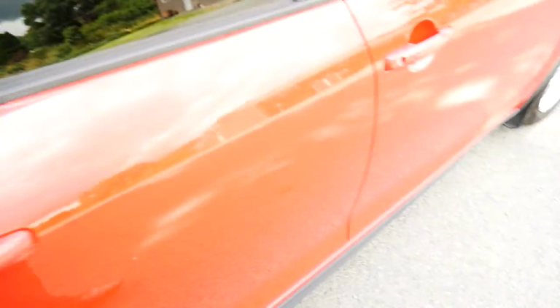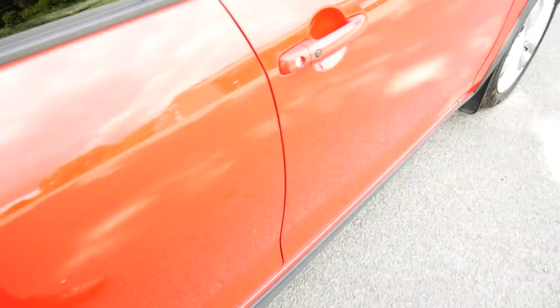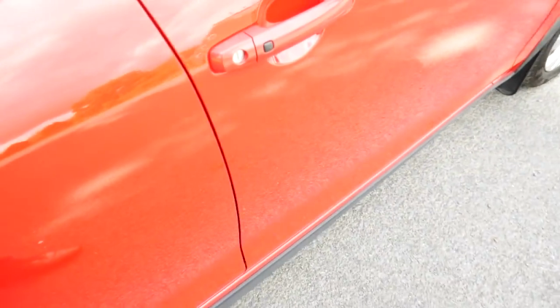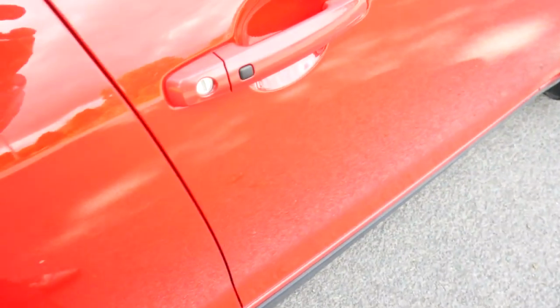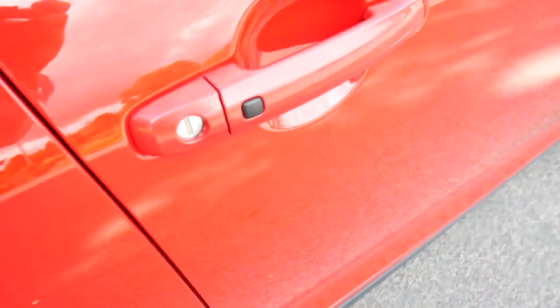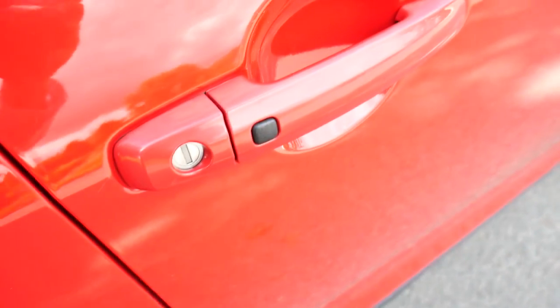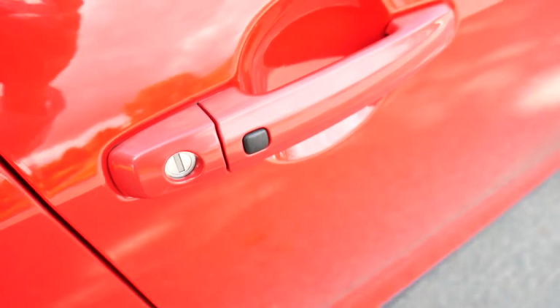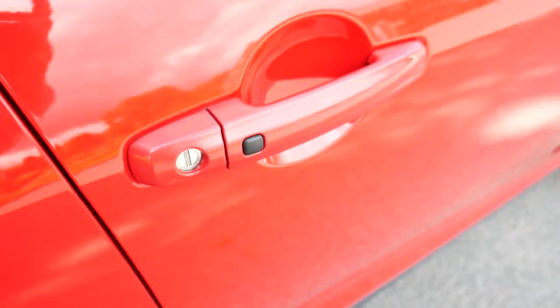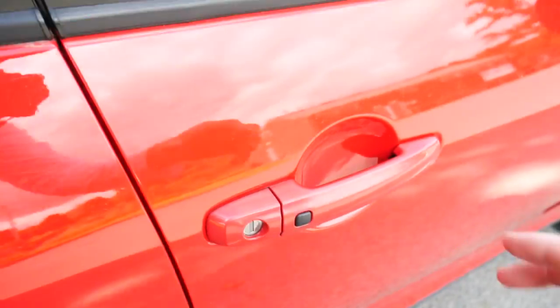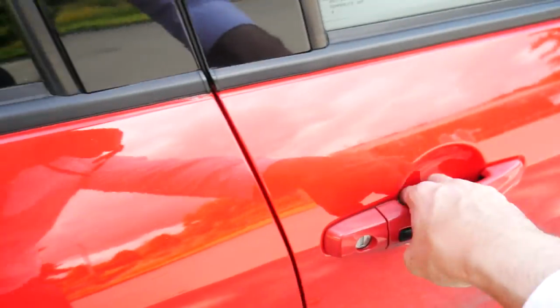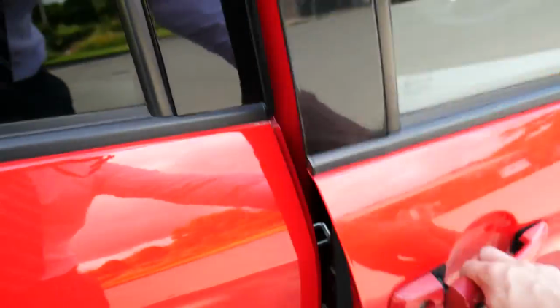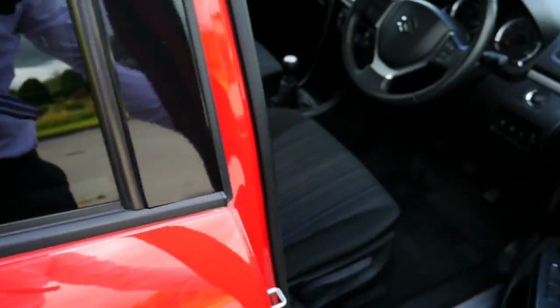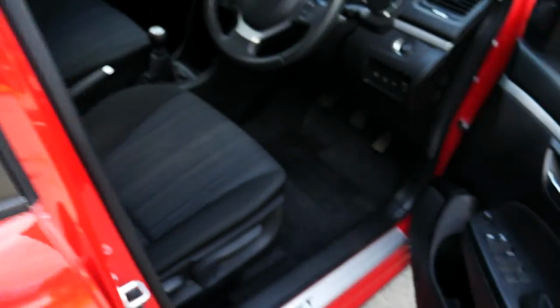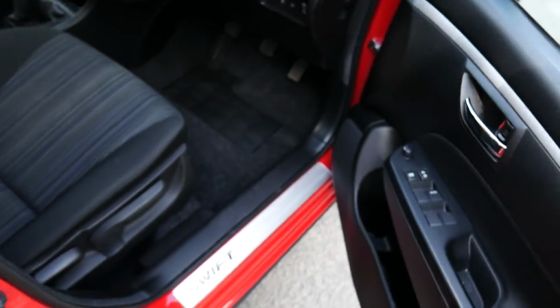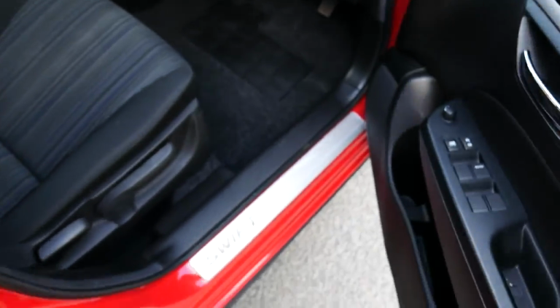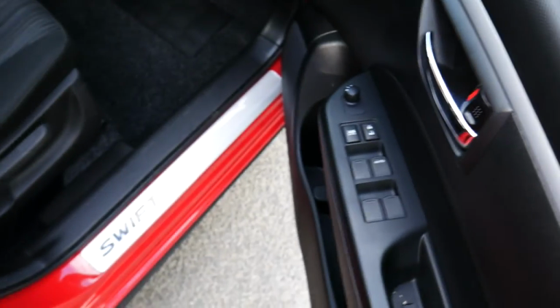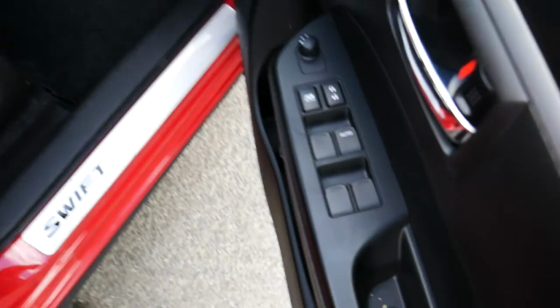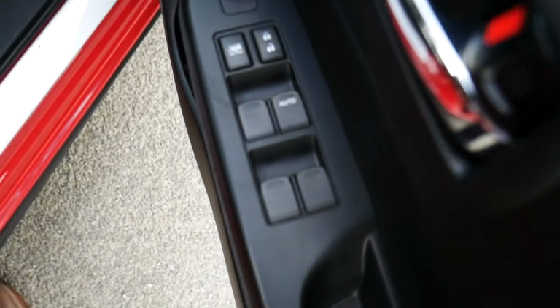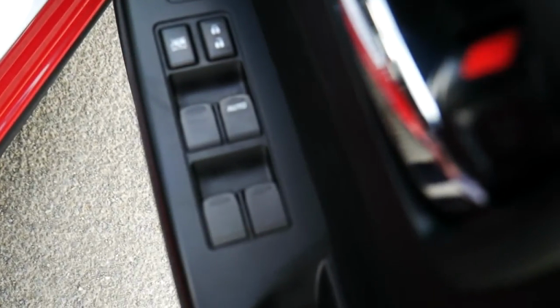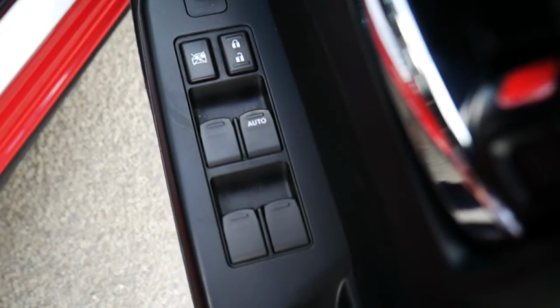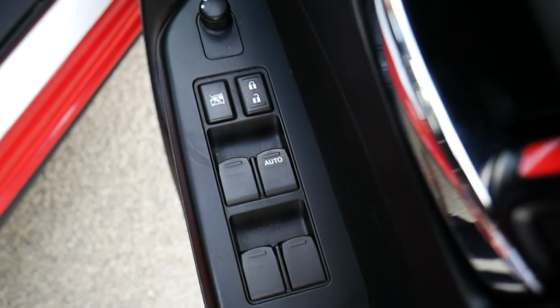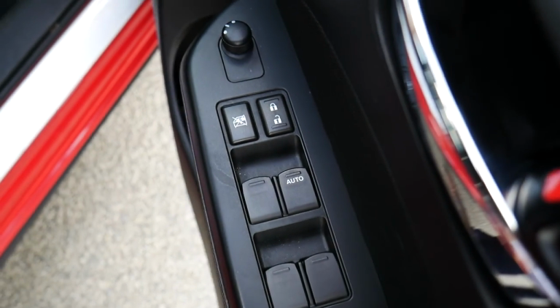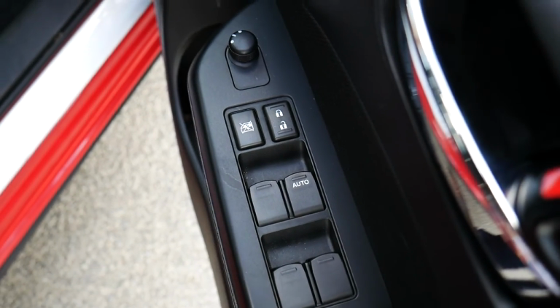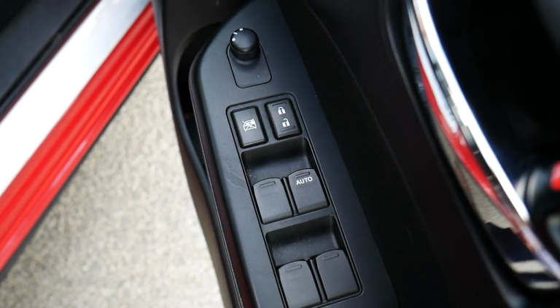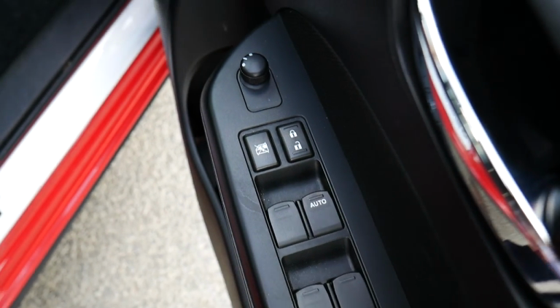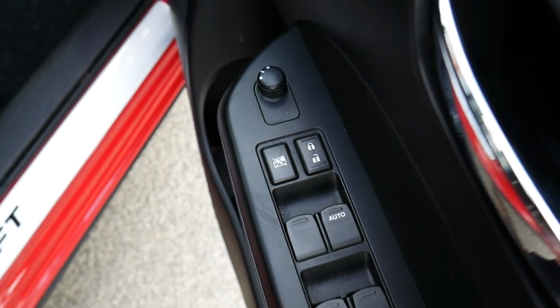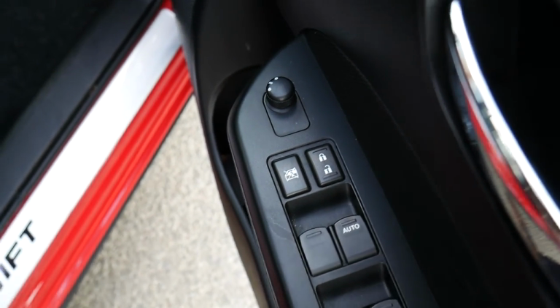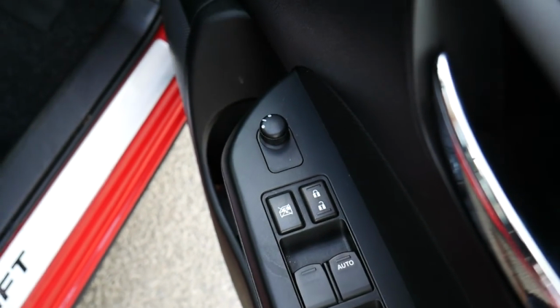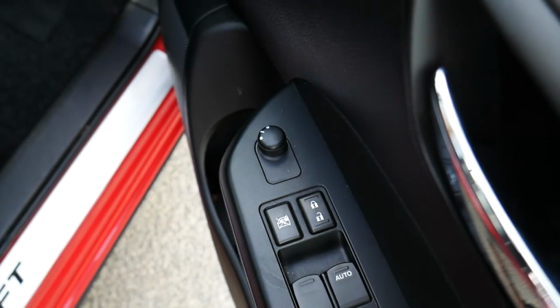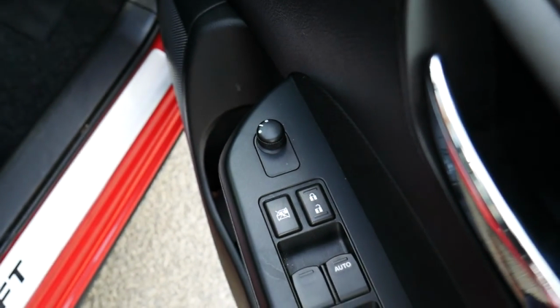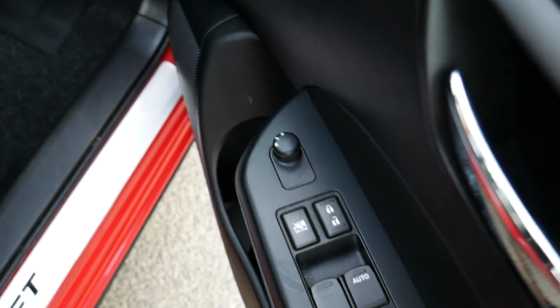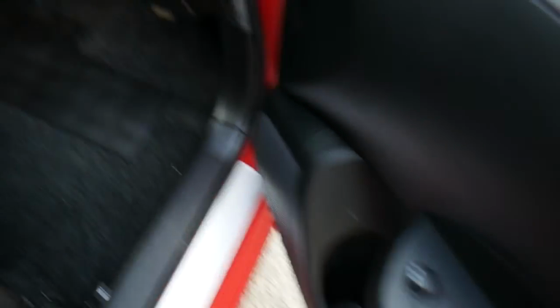On the front door you have your keyless entry button, and just on the inside of that are electric windows and electrically adjustable wing mirrors.